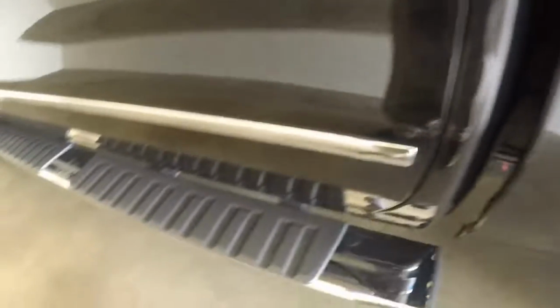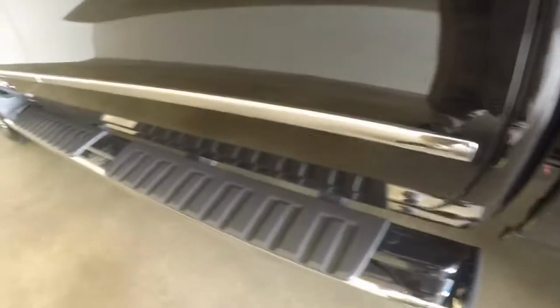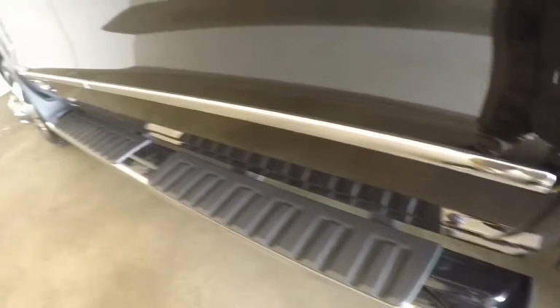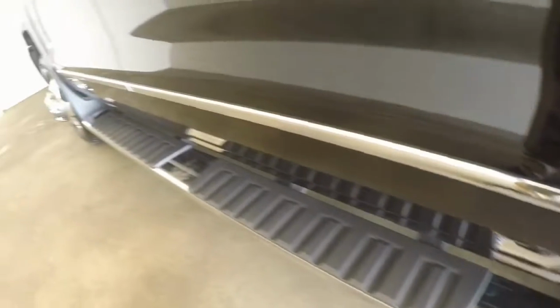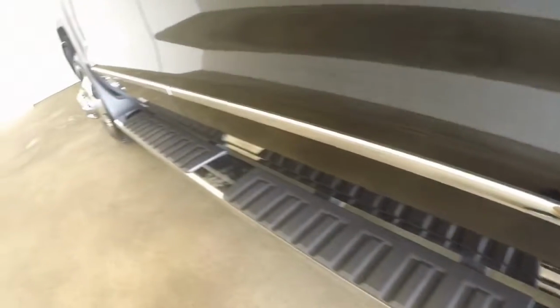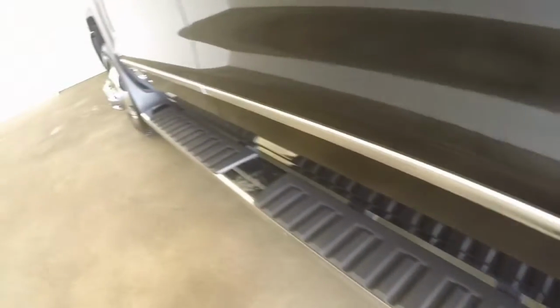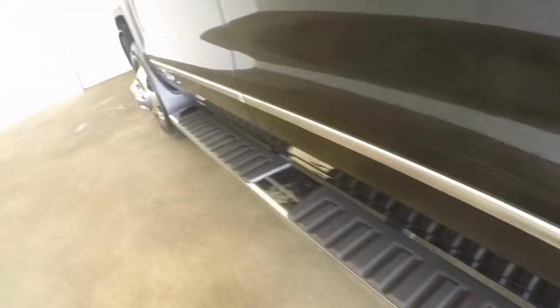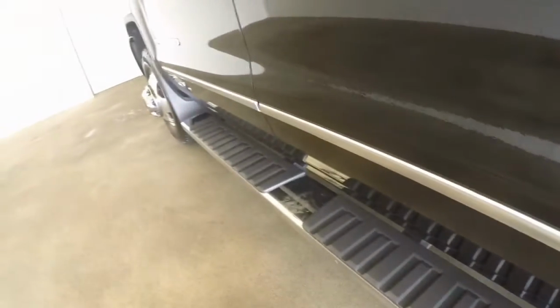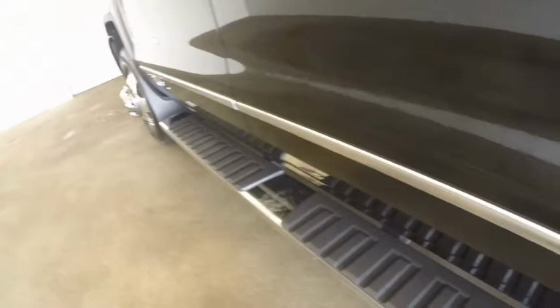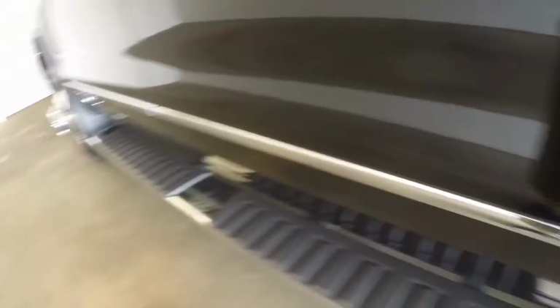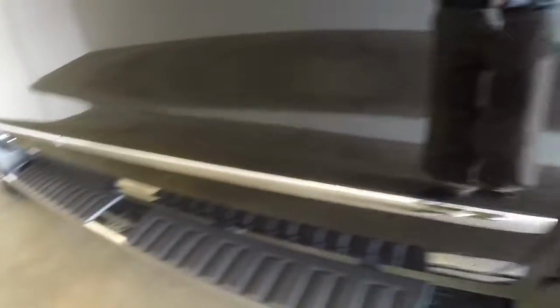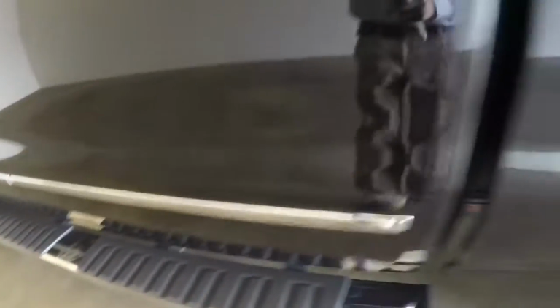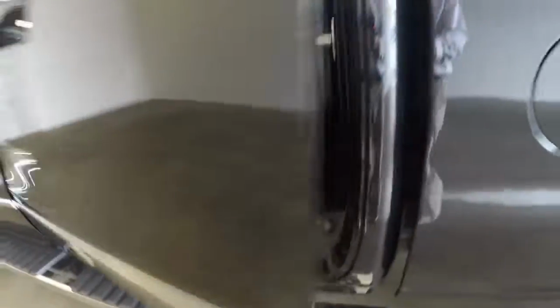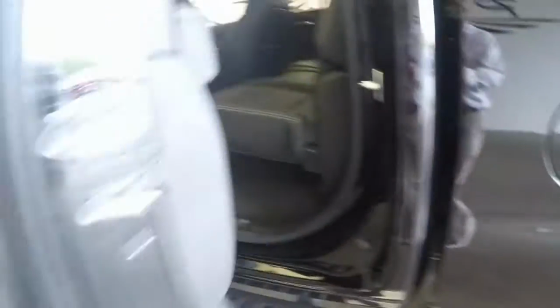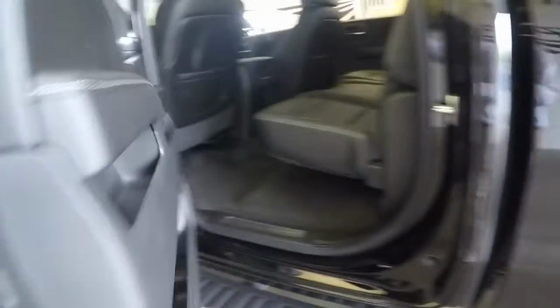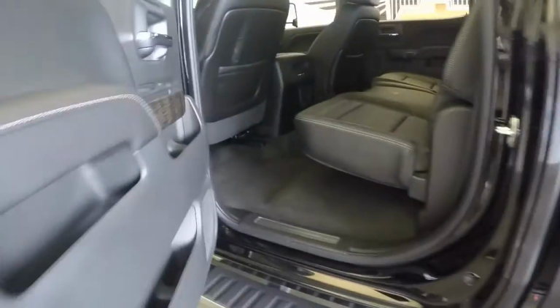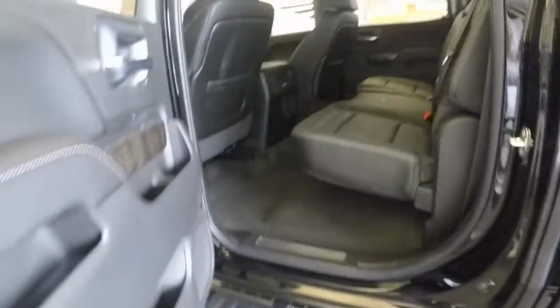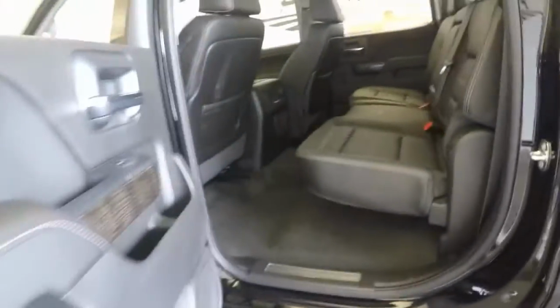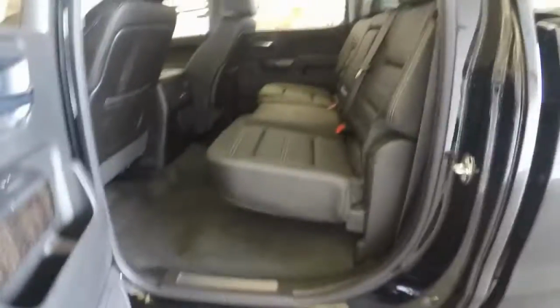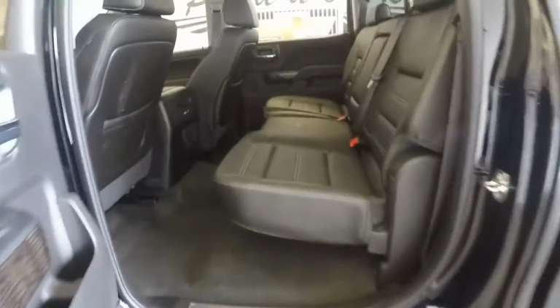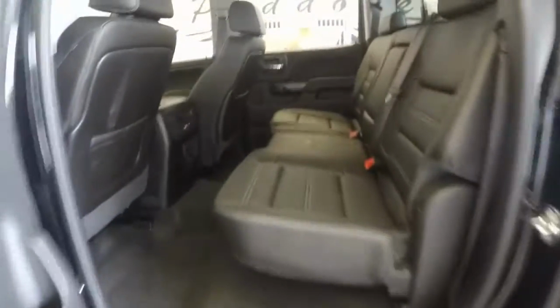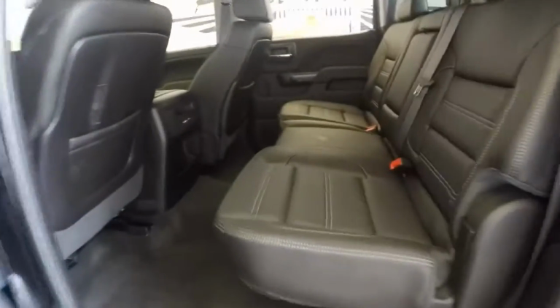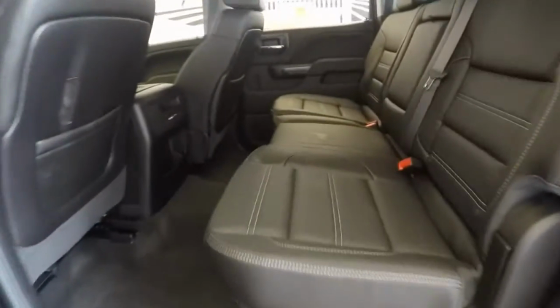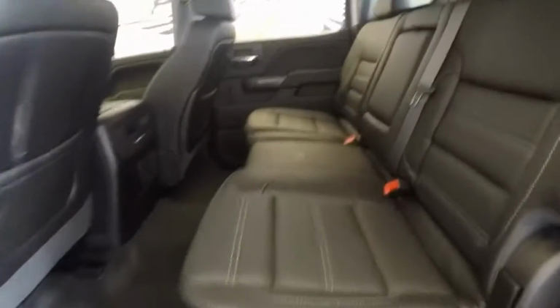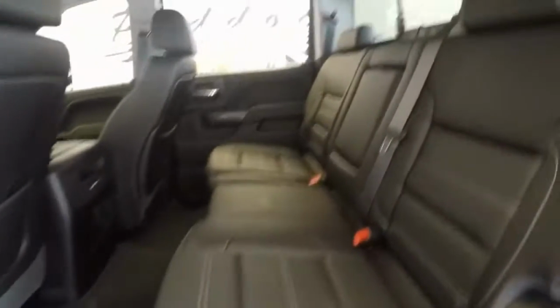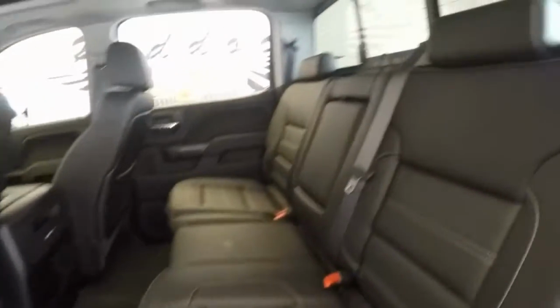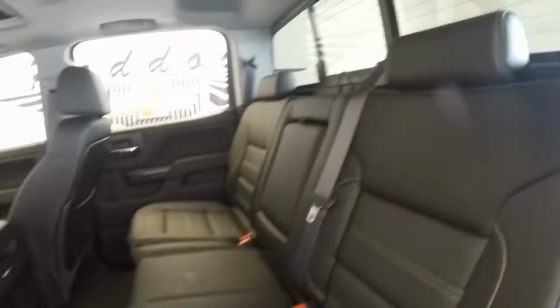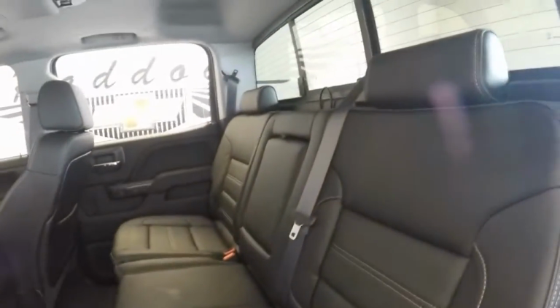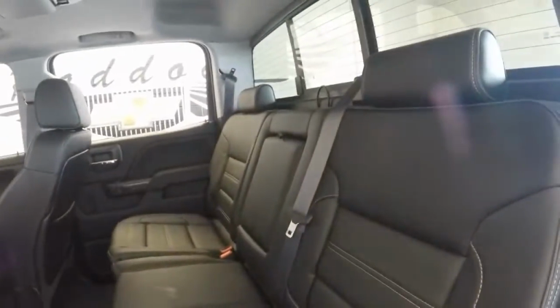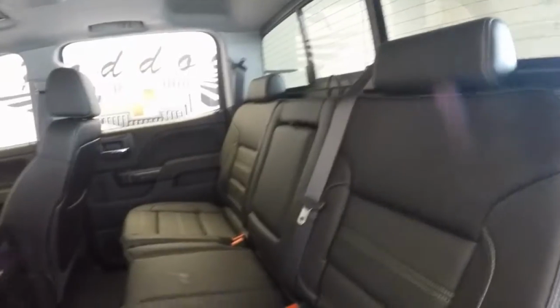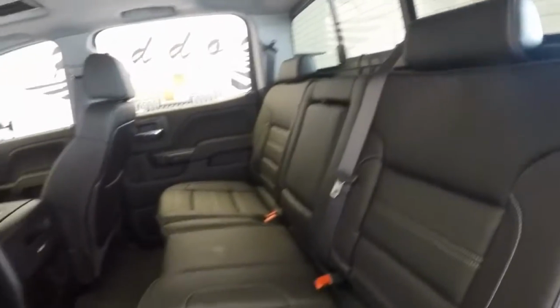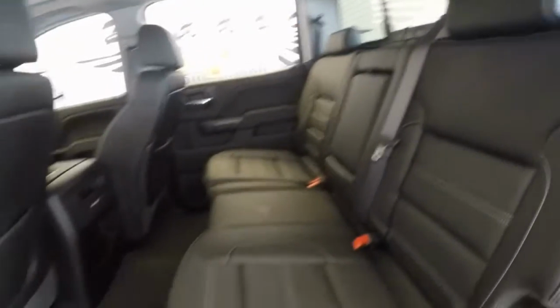Running boards going all the way down the side. Full rear doors. Tons of room for your passengers in the rear.